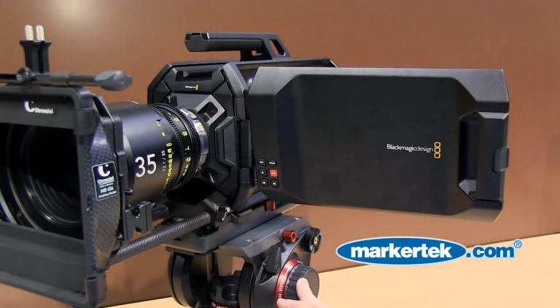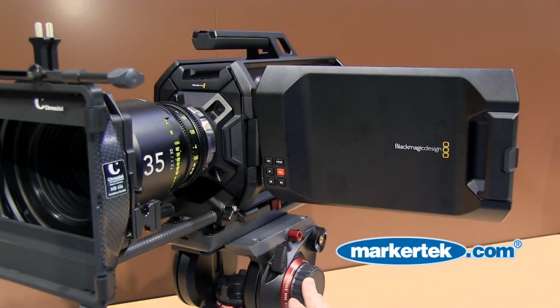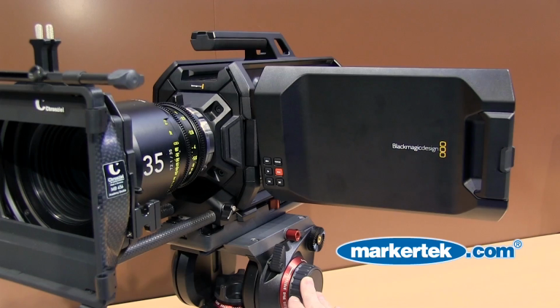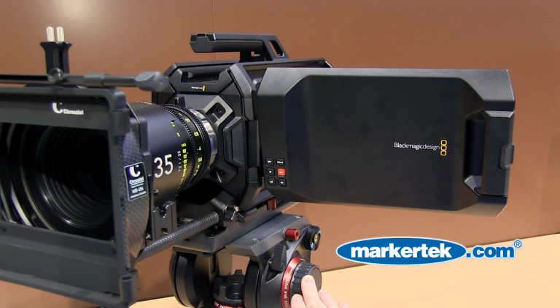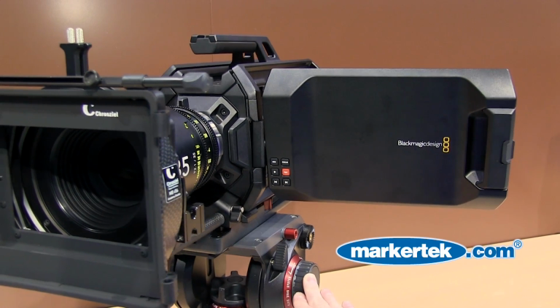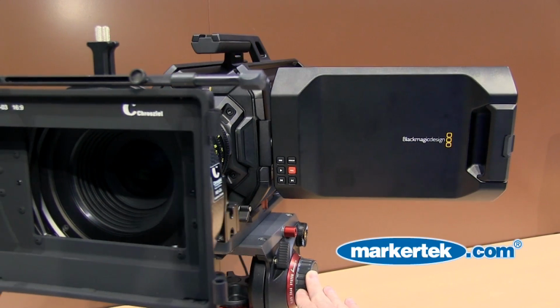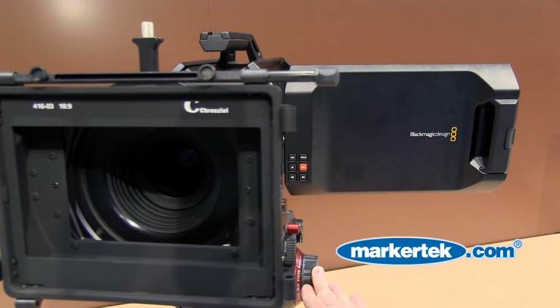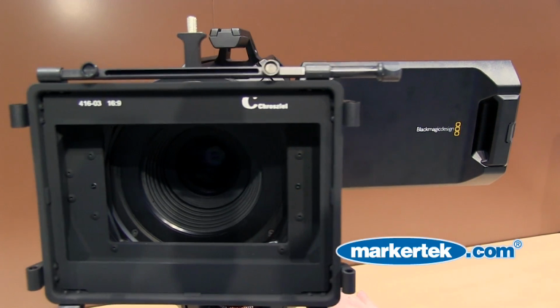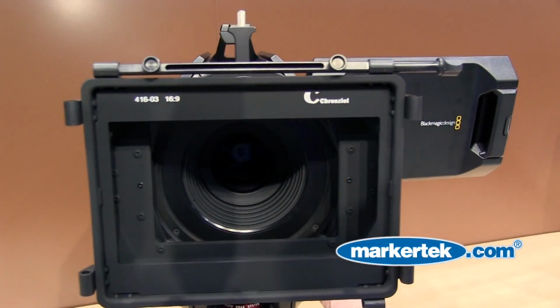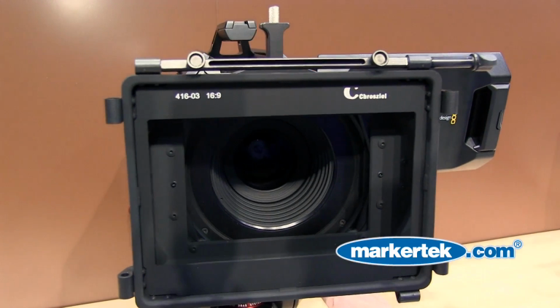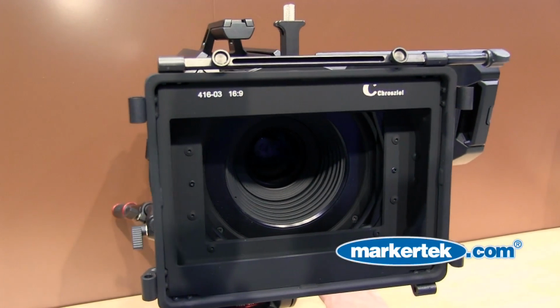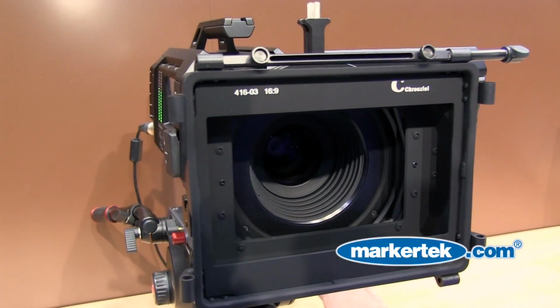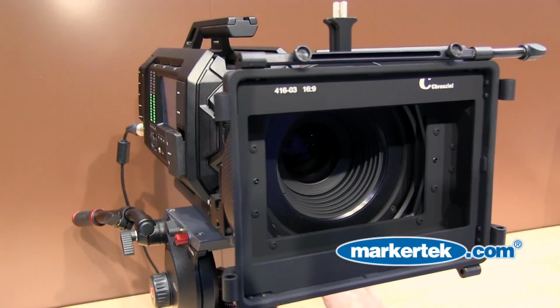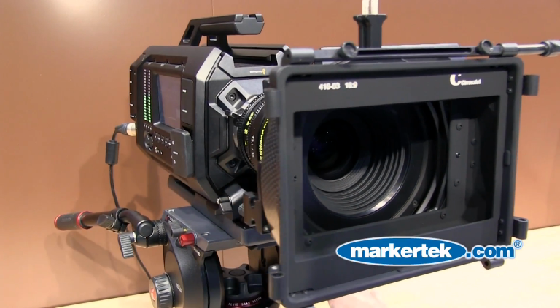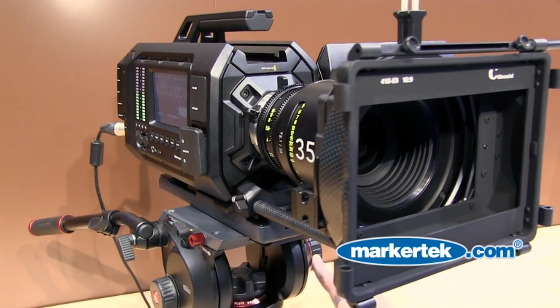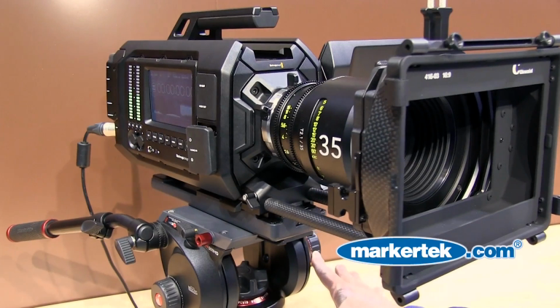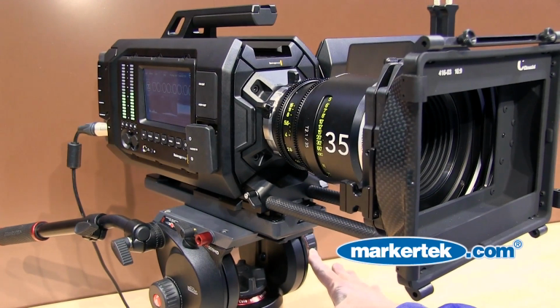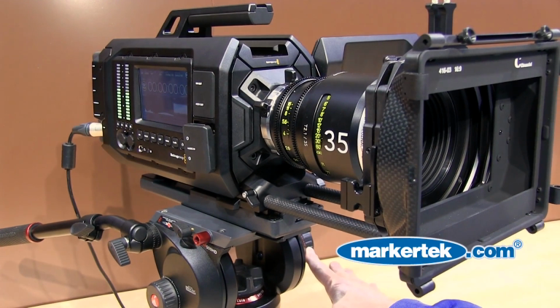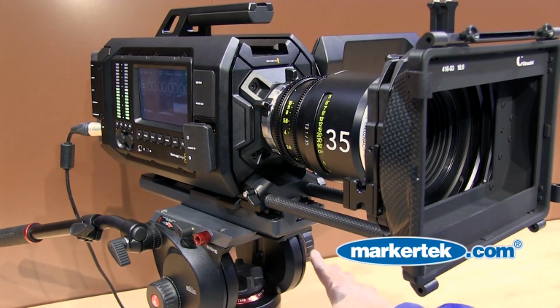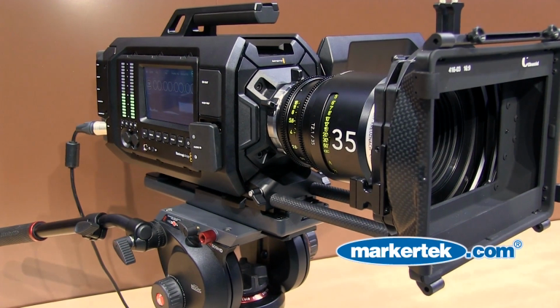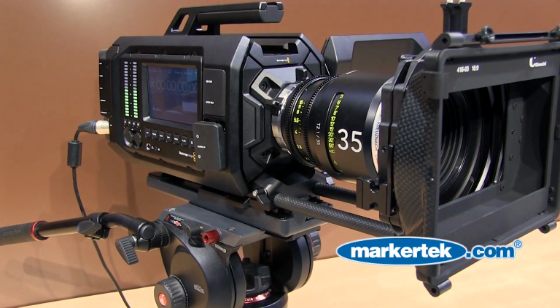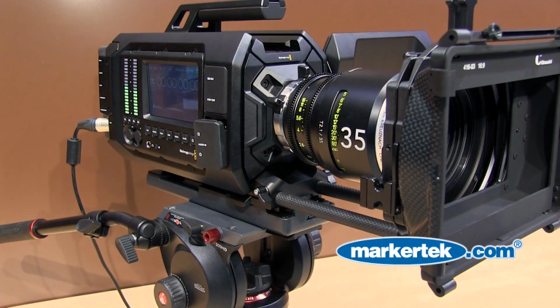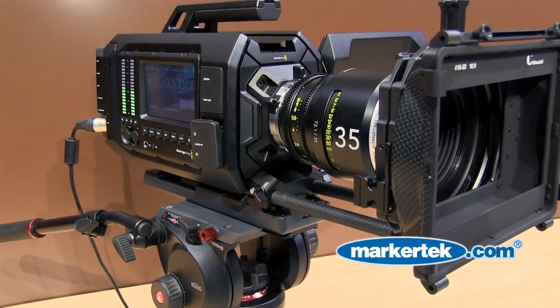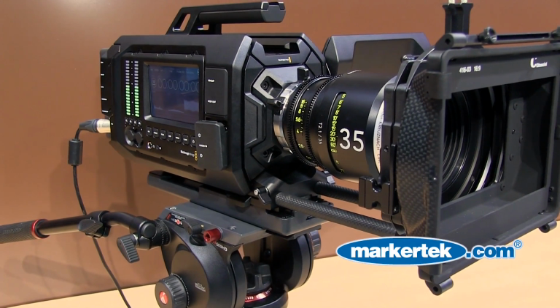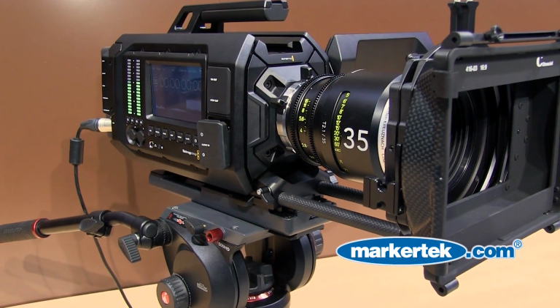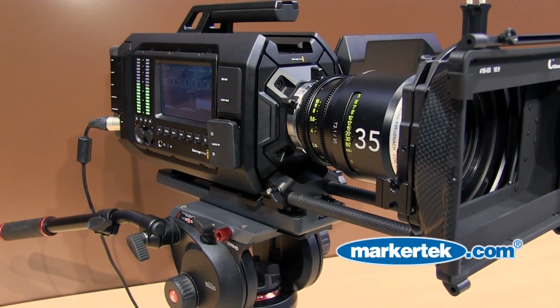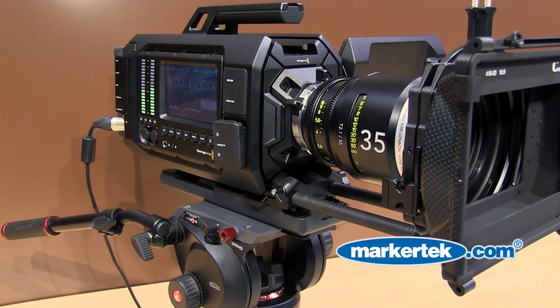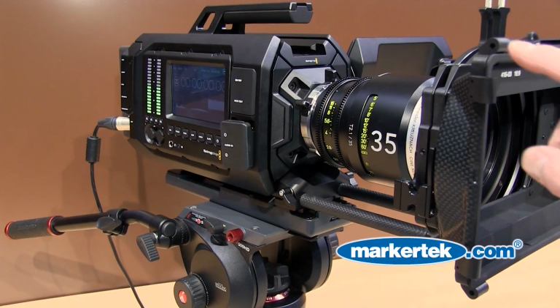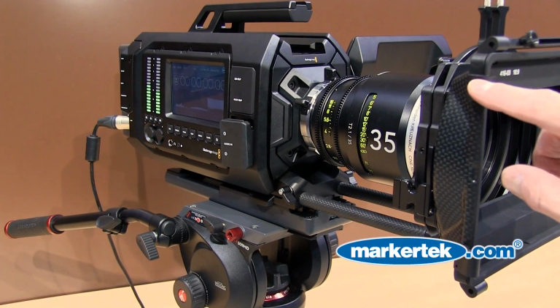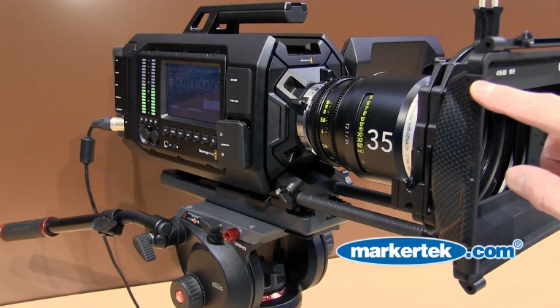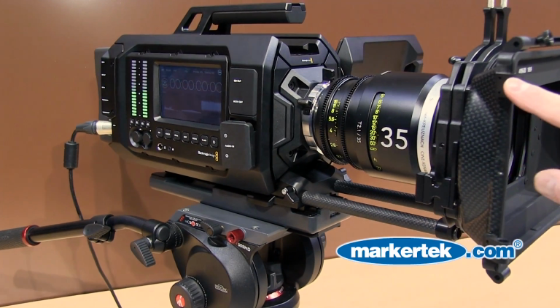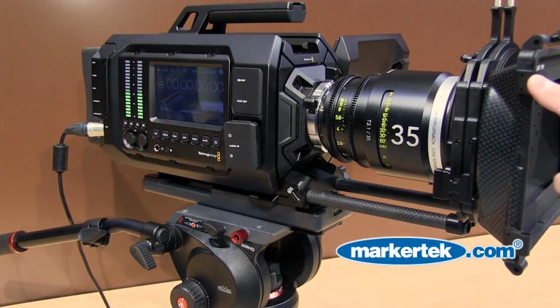You've also got on there CFast as well — CFast 2 — which means it's a medium which is designed for video. And you're going to be able to get great Ultra HD images down onto that CFast, which you can quickly eject and then start to work with those within an edit environment.